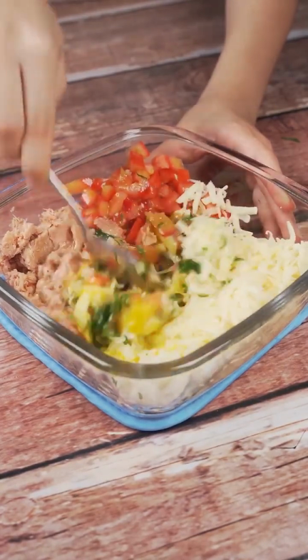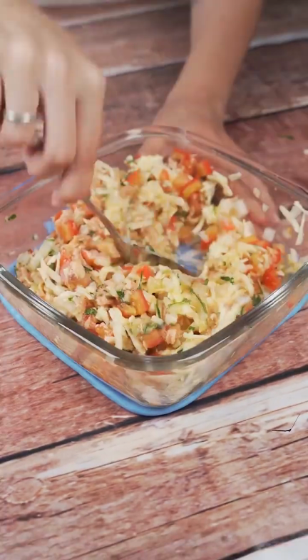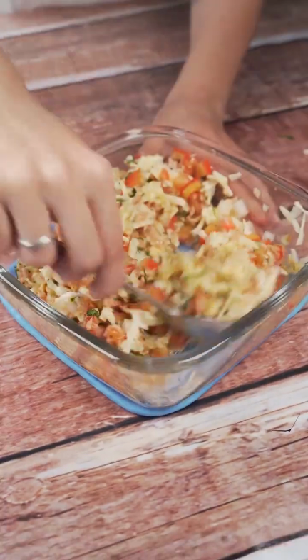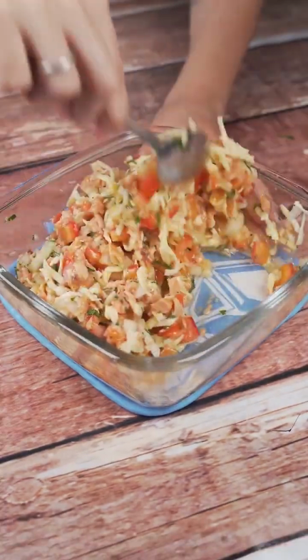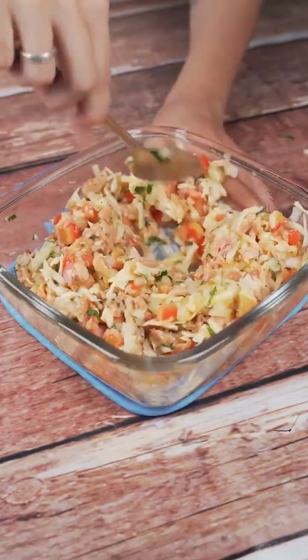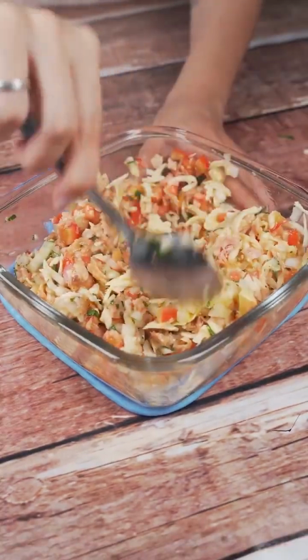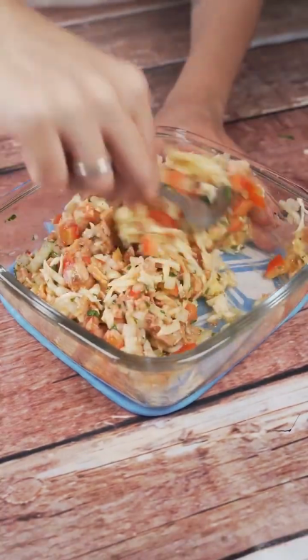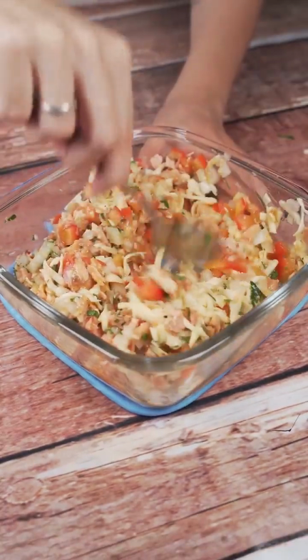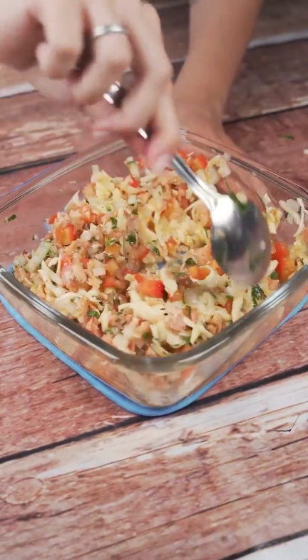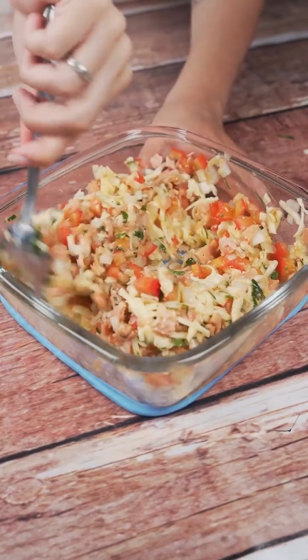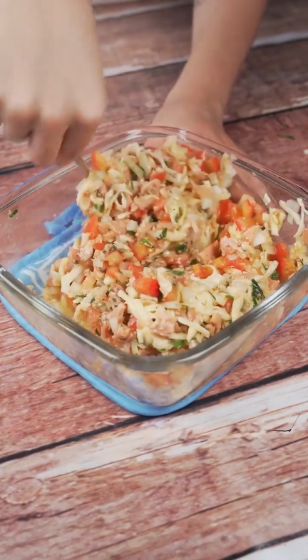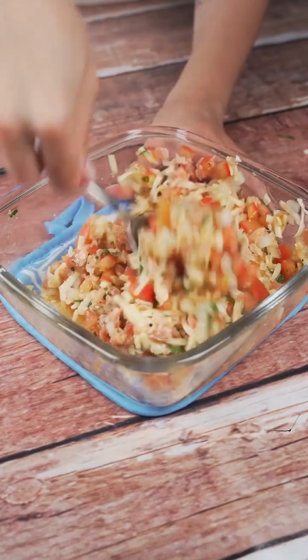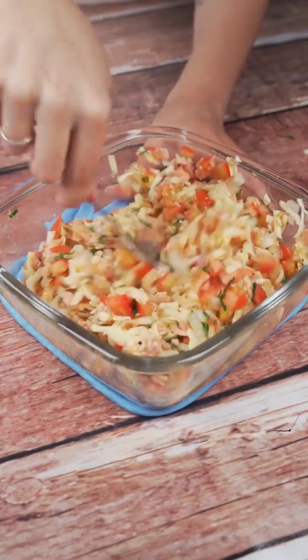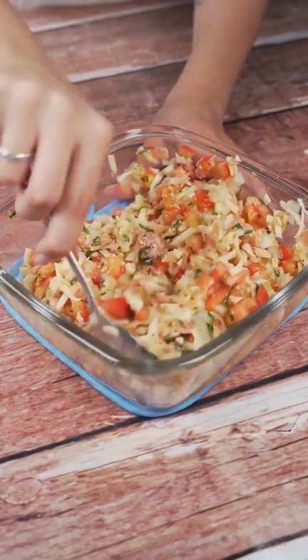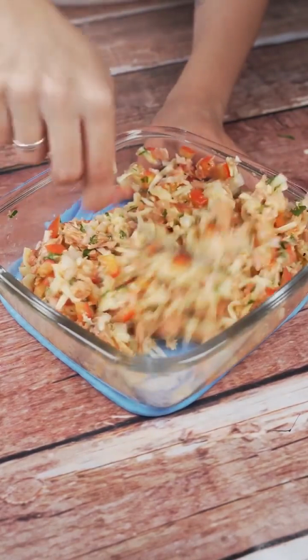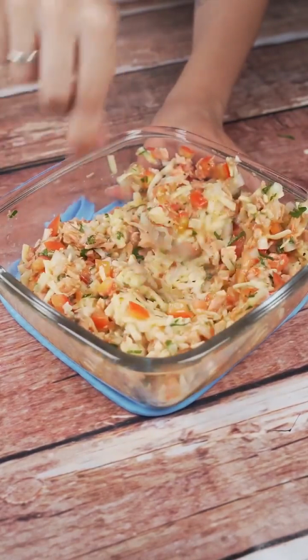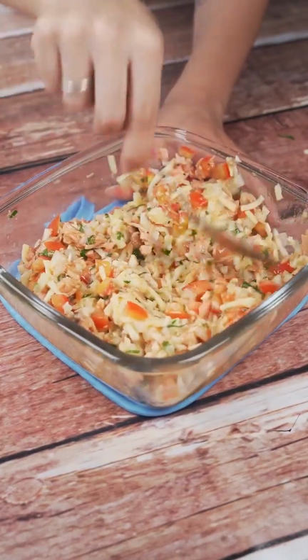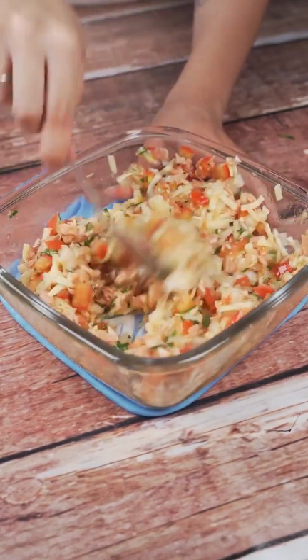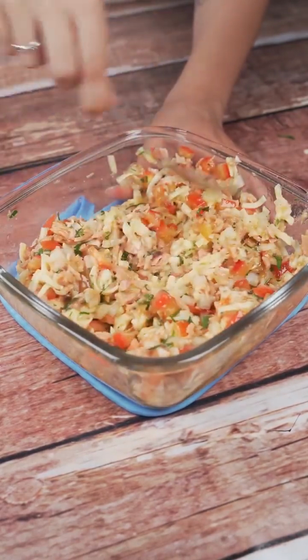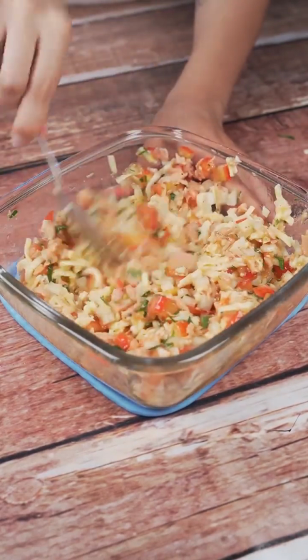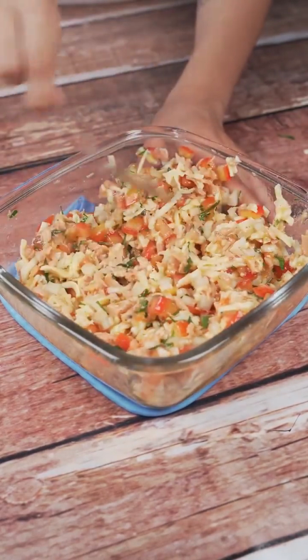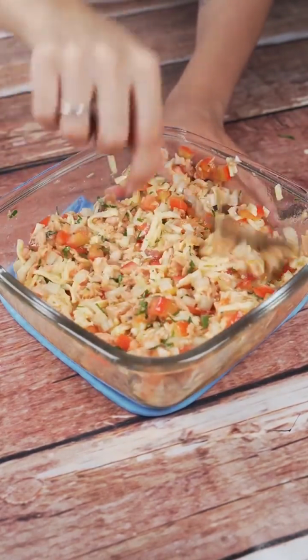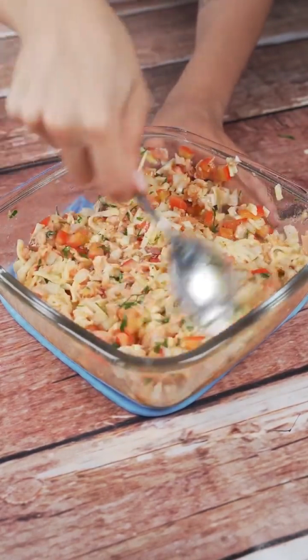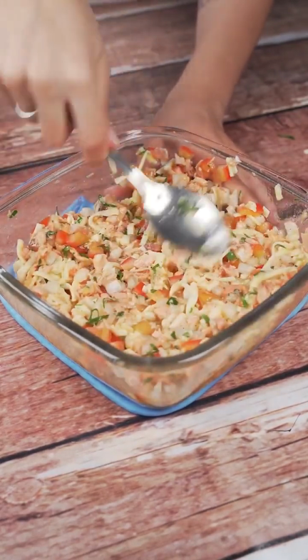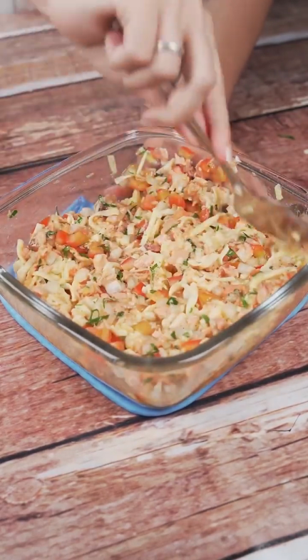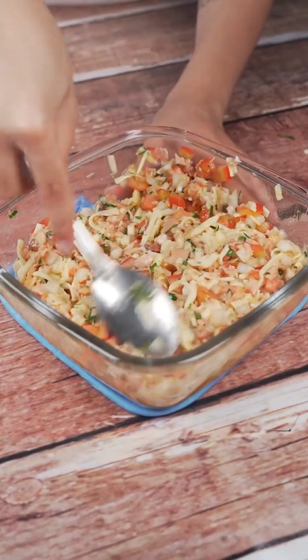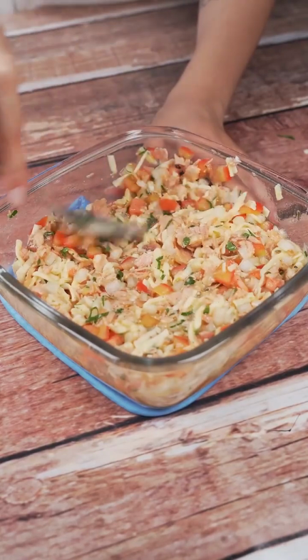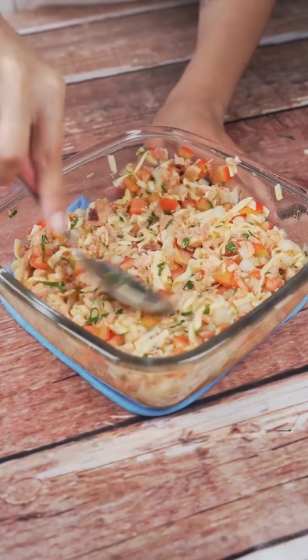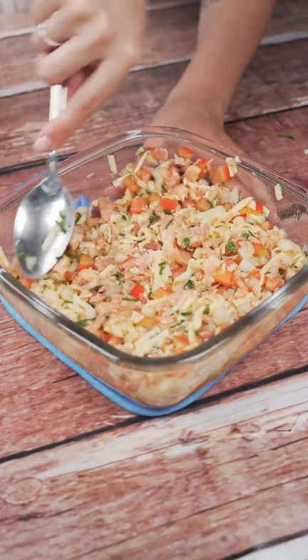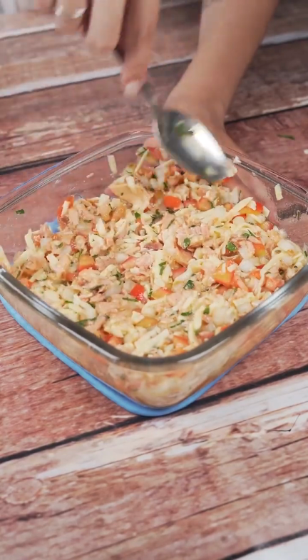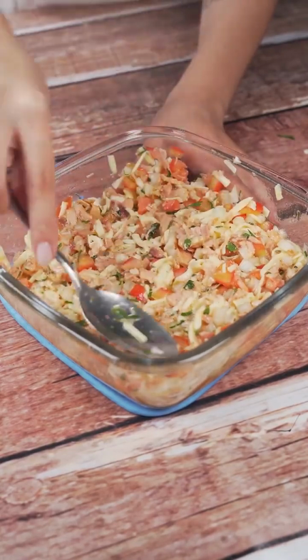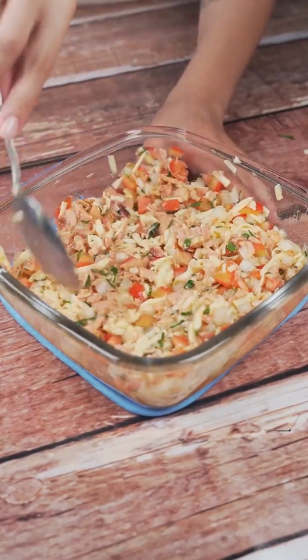And before I forget, tell me which city you're watching so I can send you a special hug. Today's hug goes to Jenny Facciolo from Melbourne. I'm glad you're enjoying our recipes.